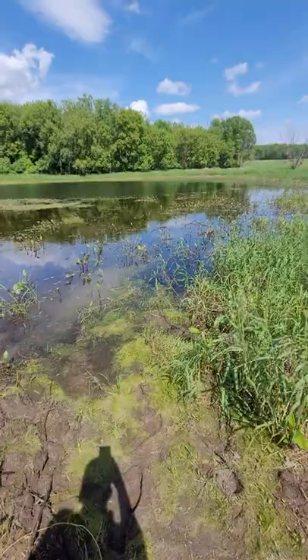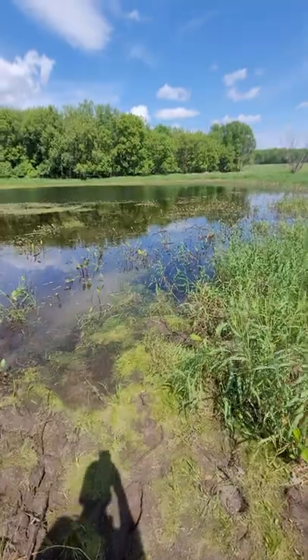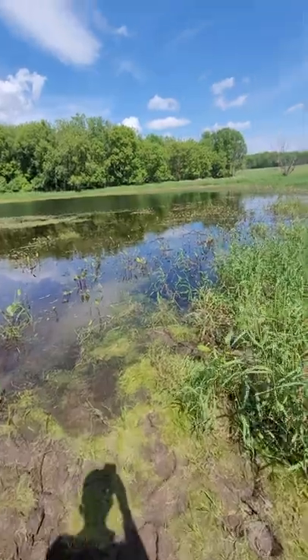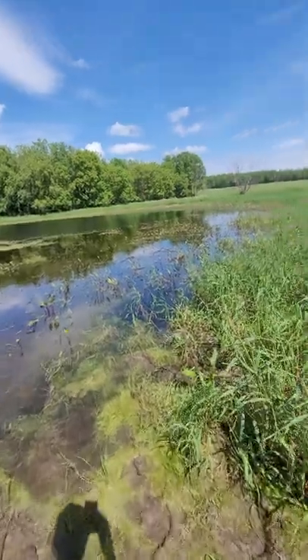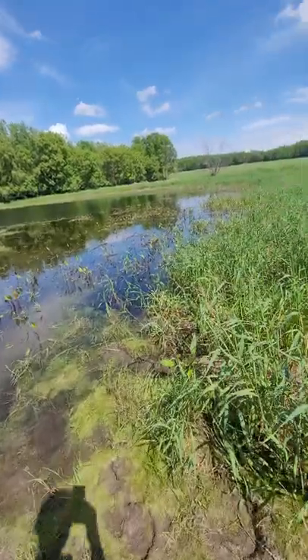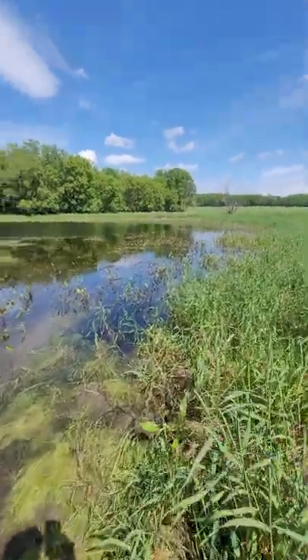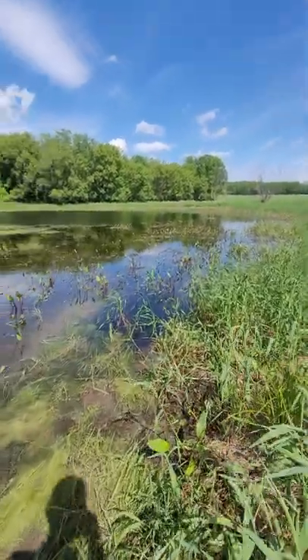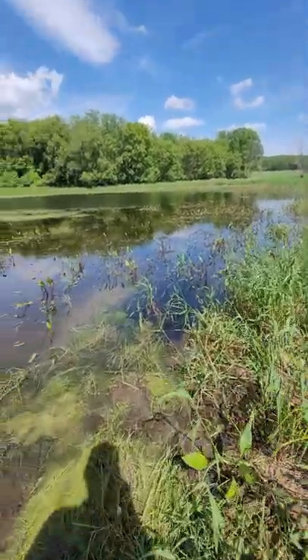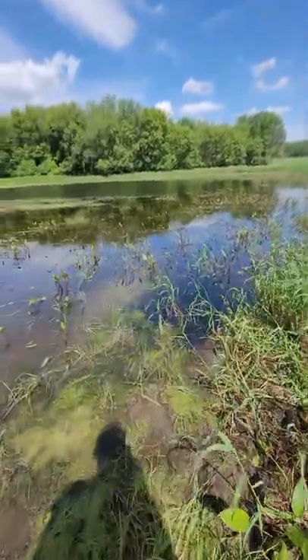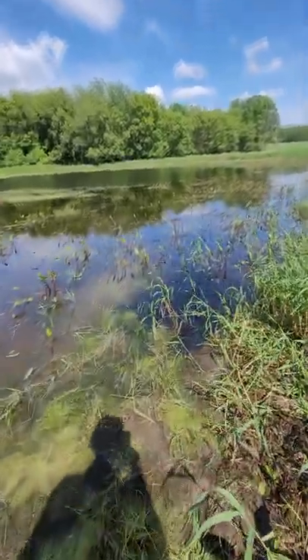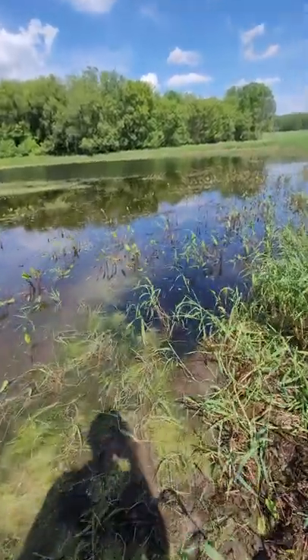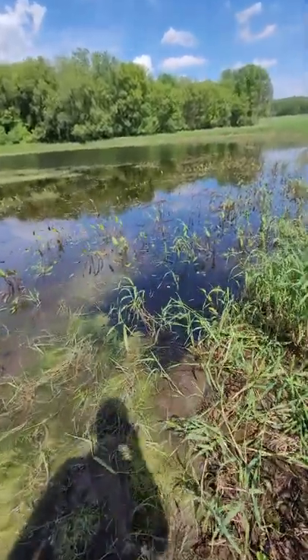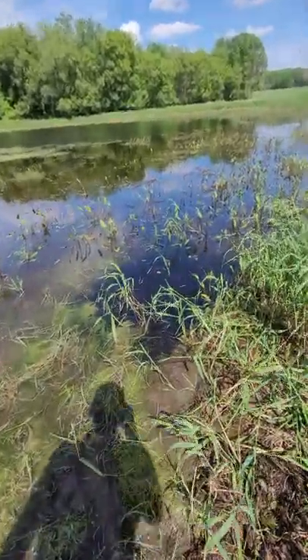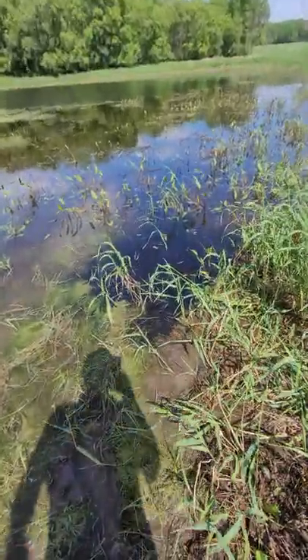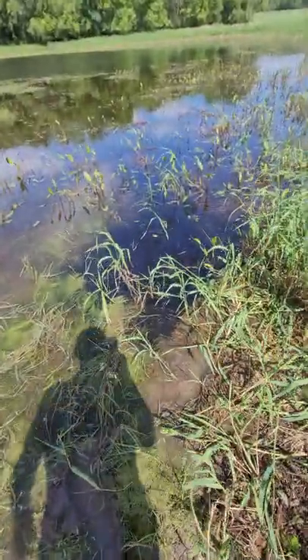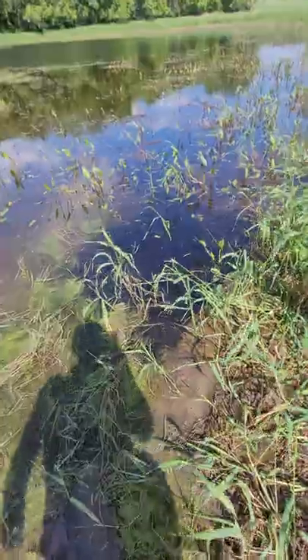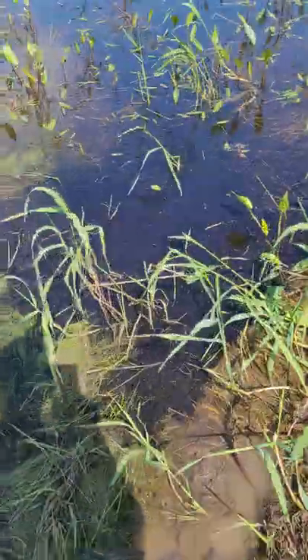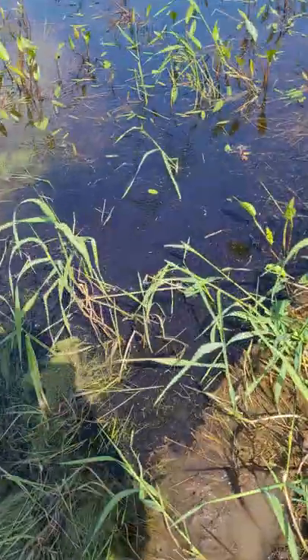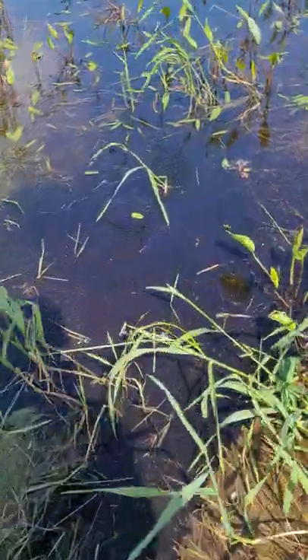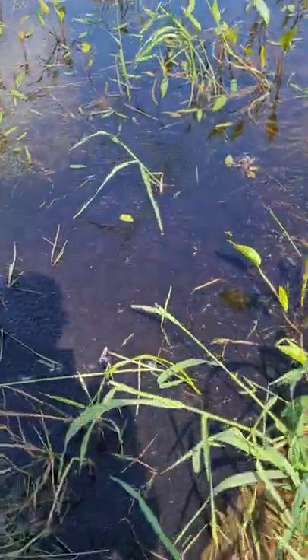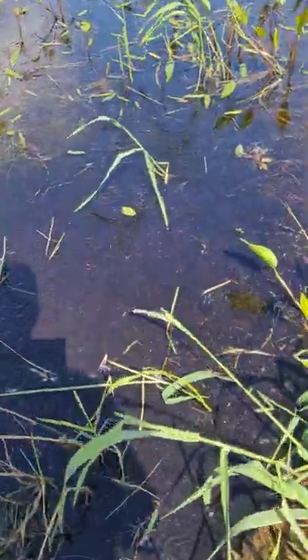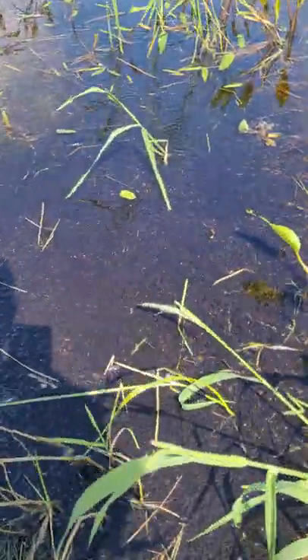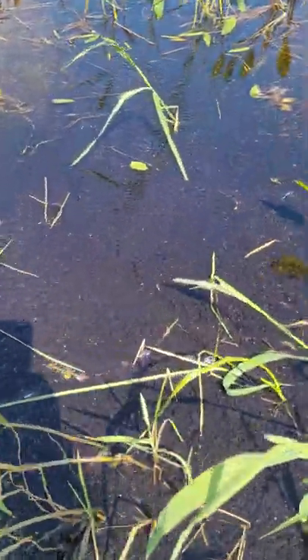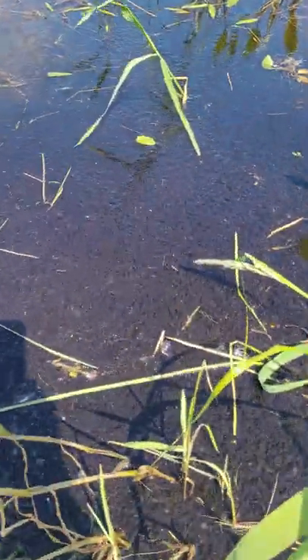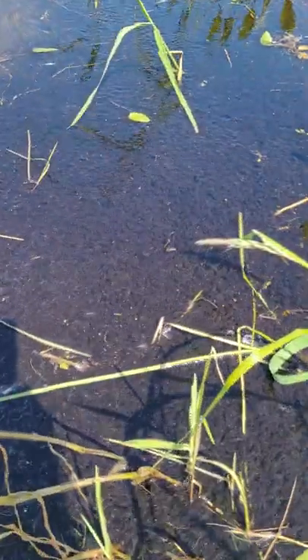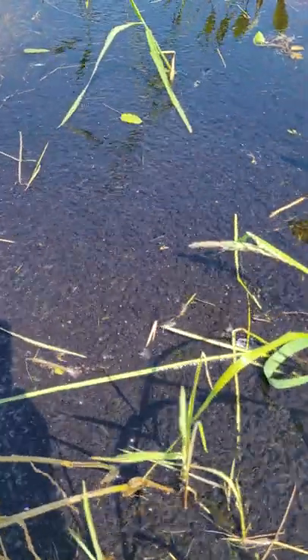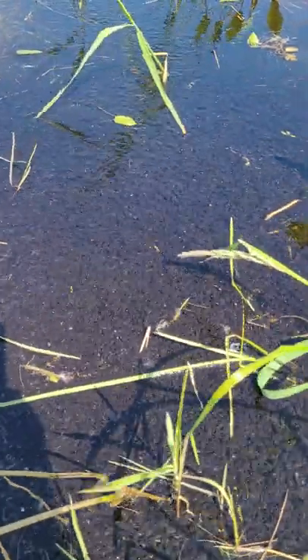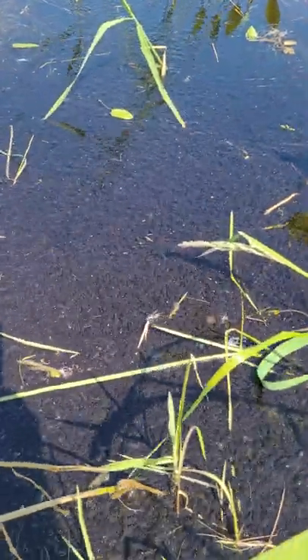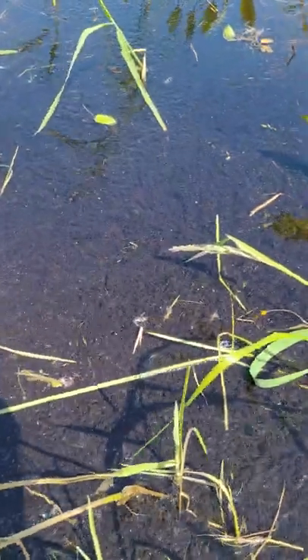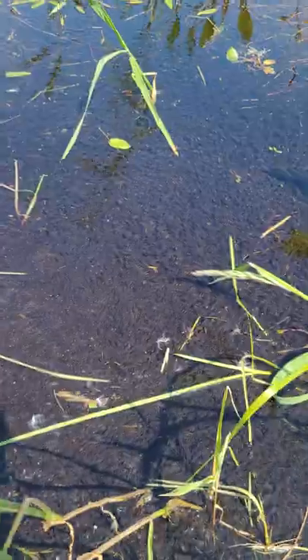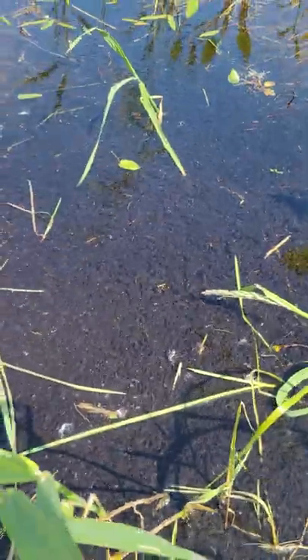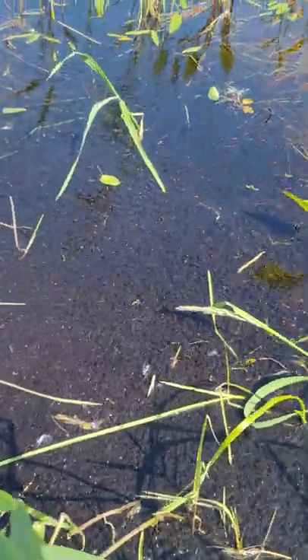Hello YouTube! We're down at the frog pond. Check out these tadpoles. Can you guys see that? Just solid black.